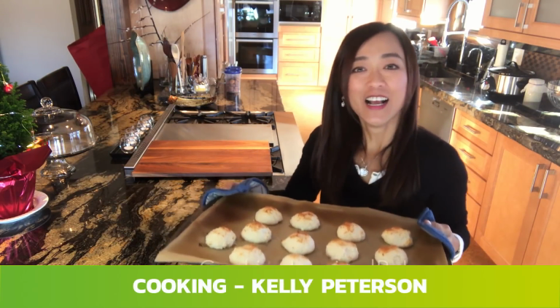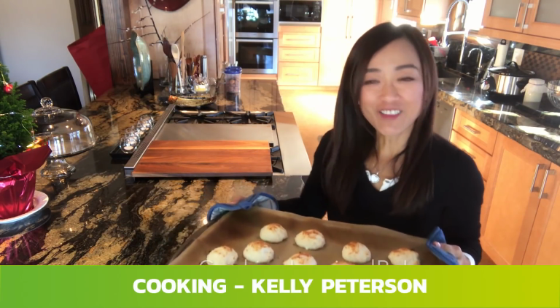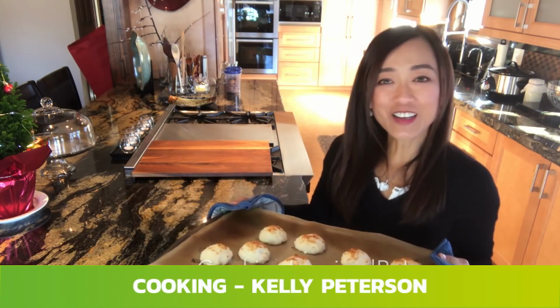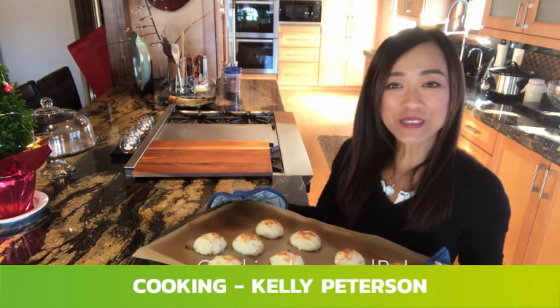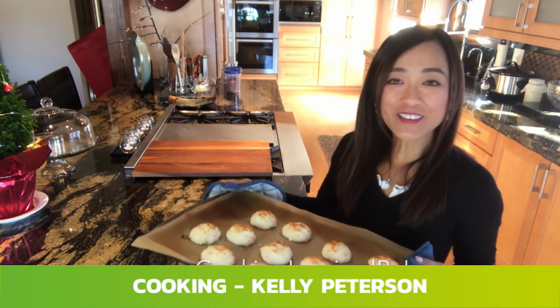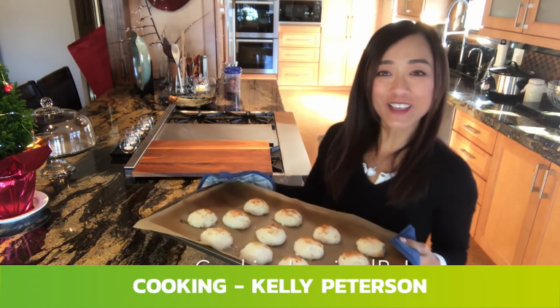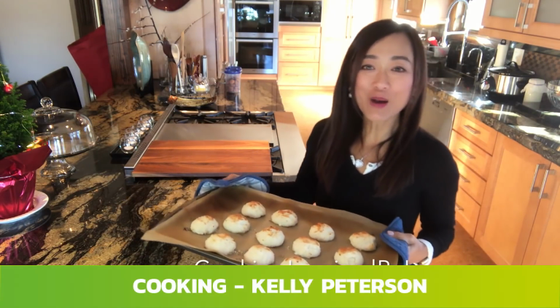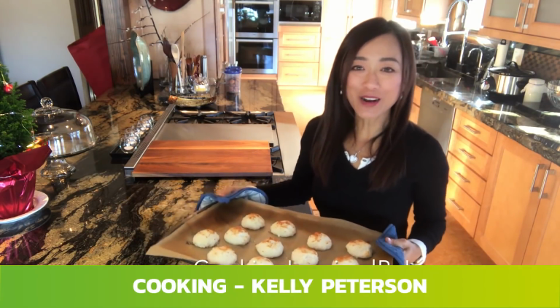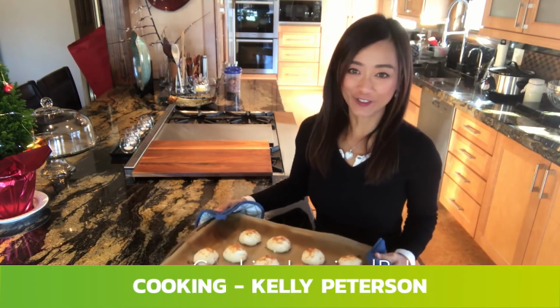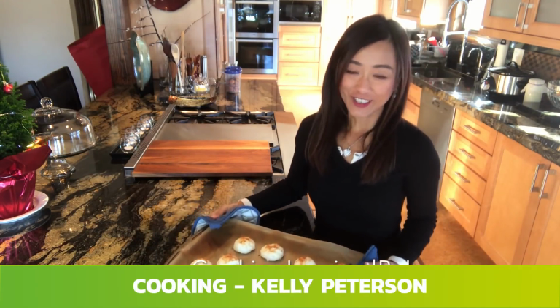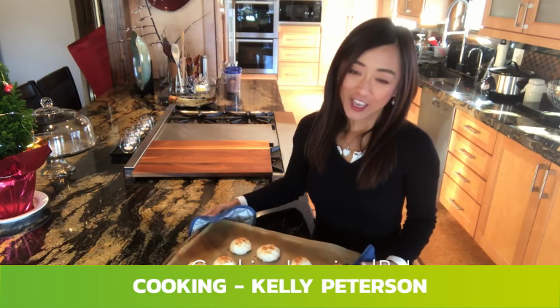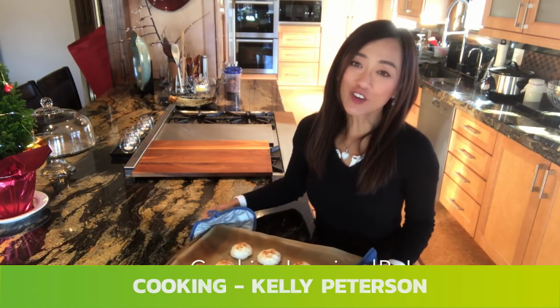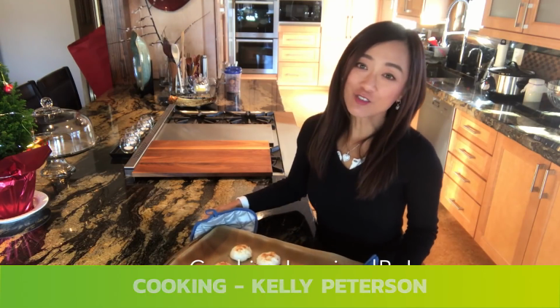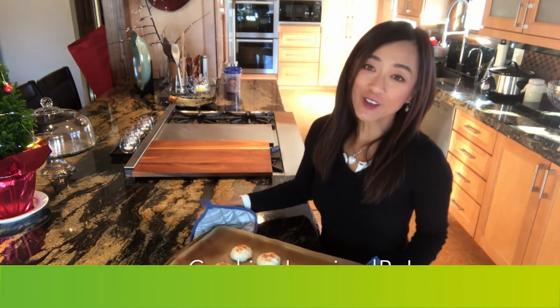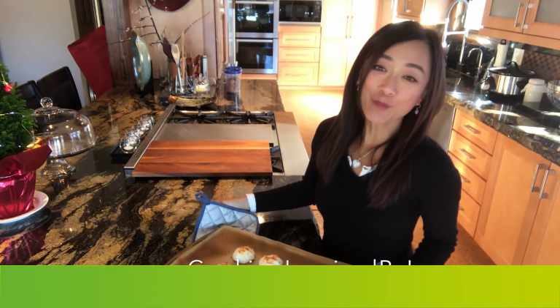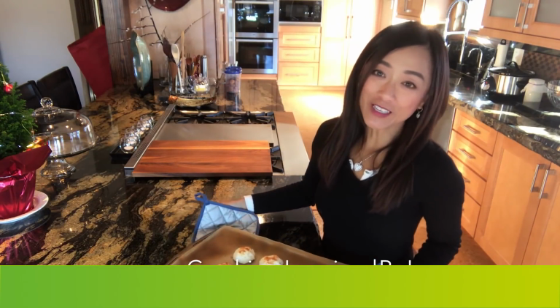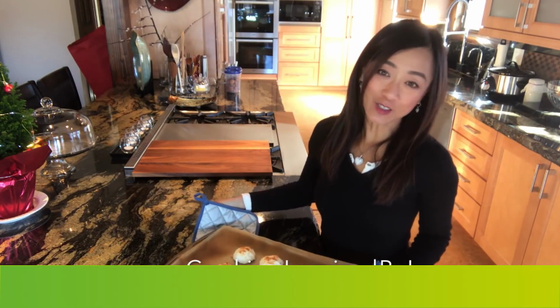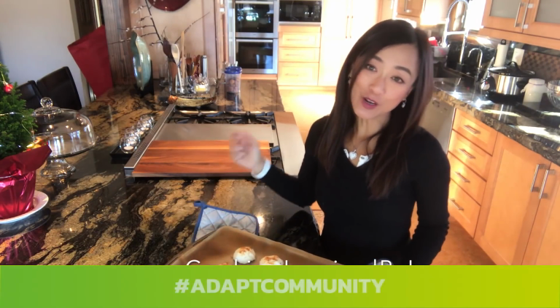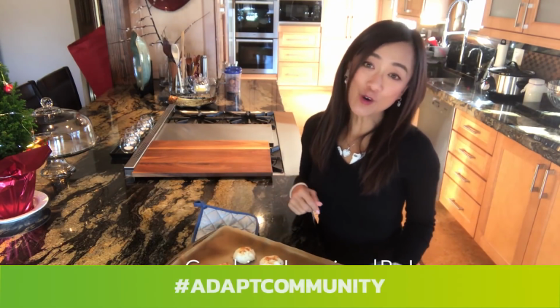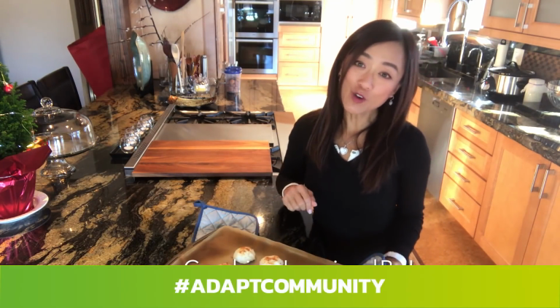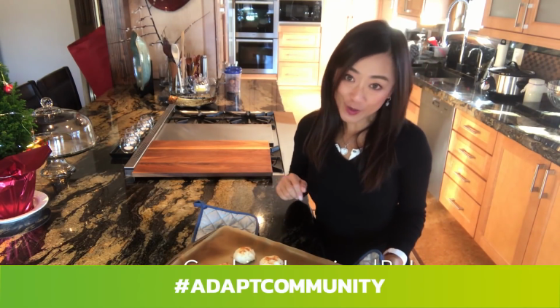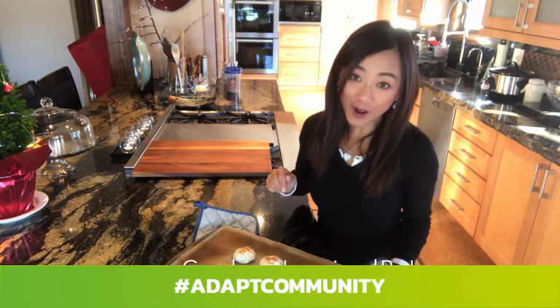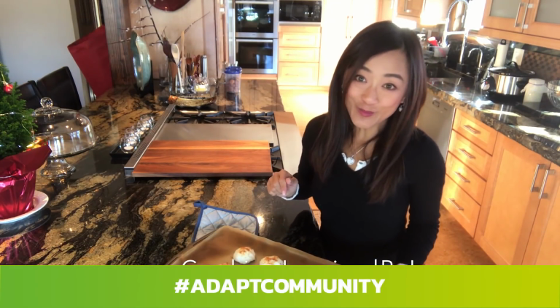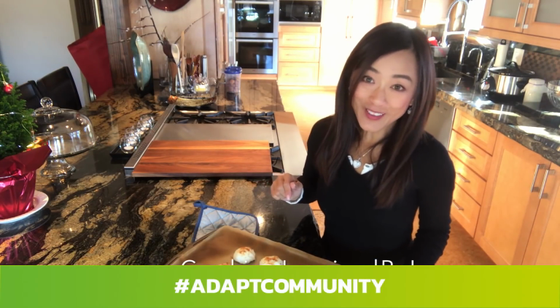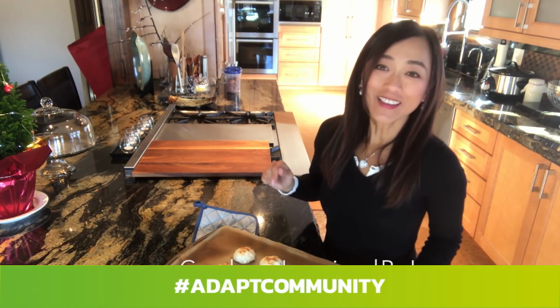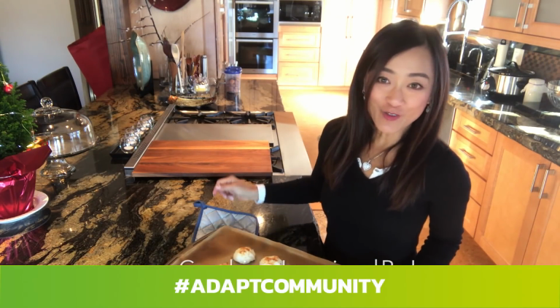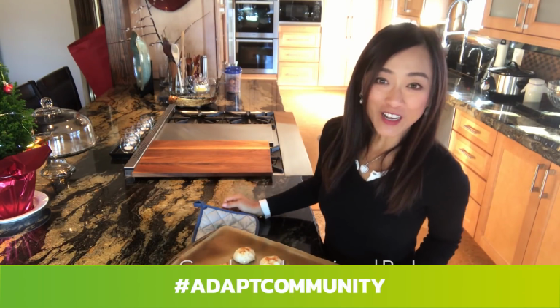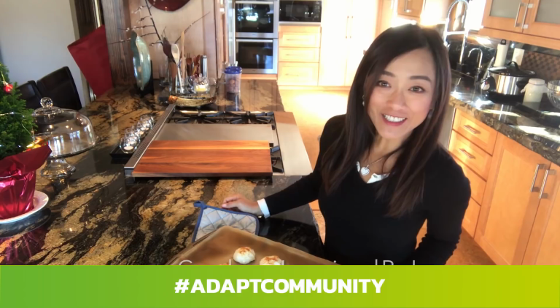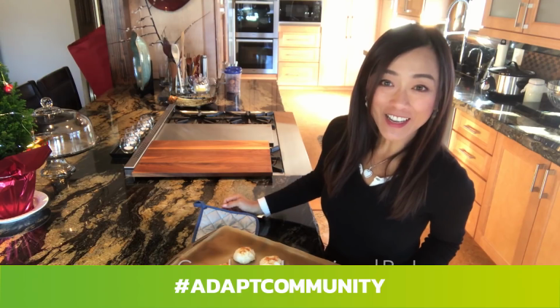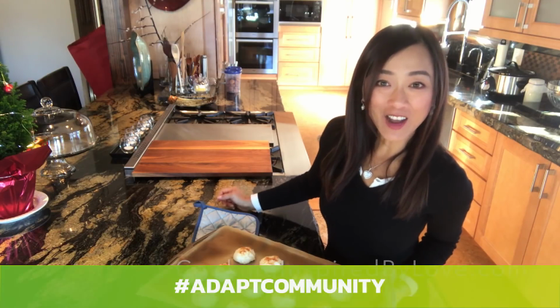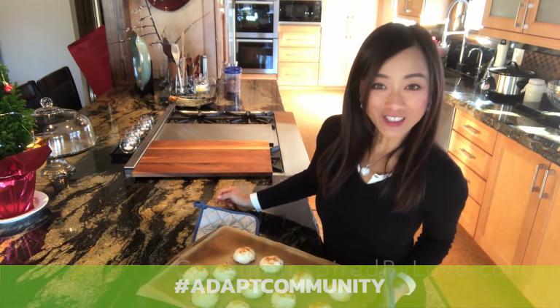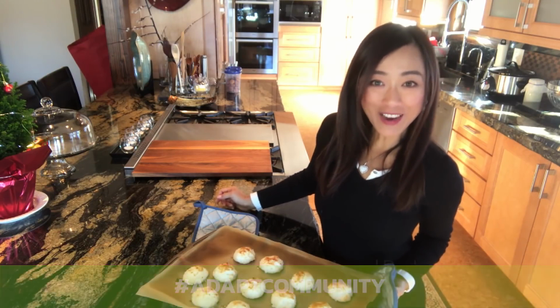I'm Kelly Peterson, cooking inspired by love. If you like this video, please subscribe below for more videos to come. Thank you for watching Adapt Inspire.